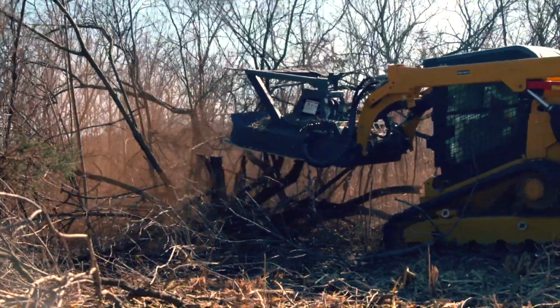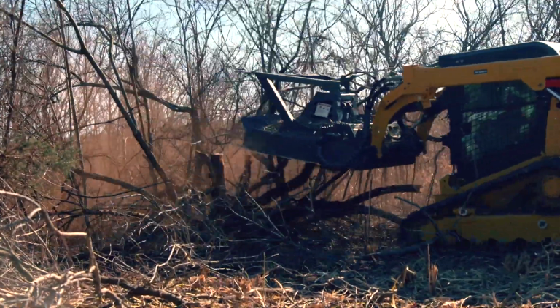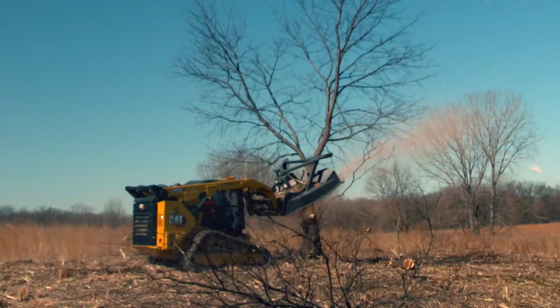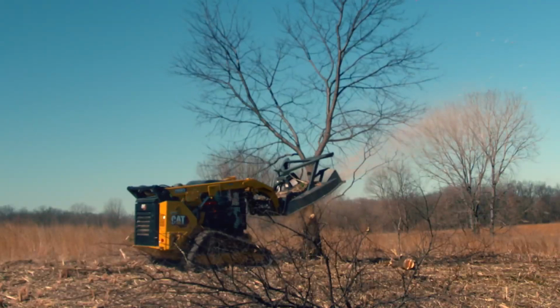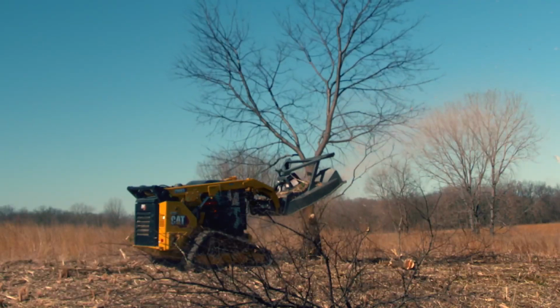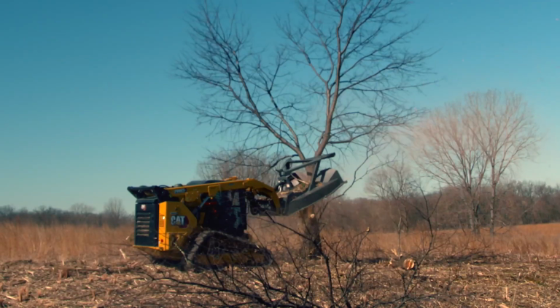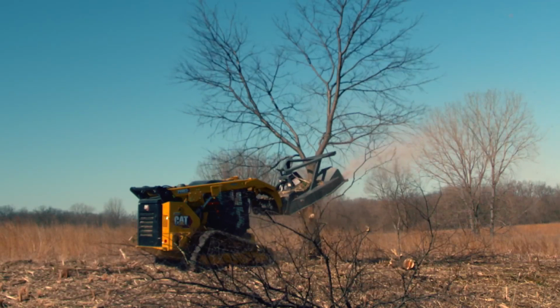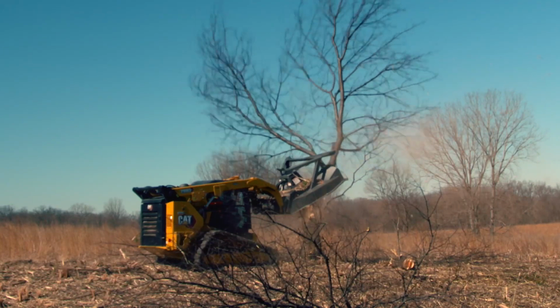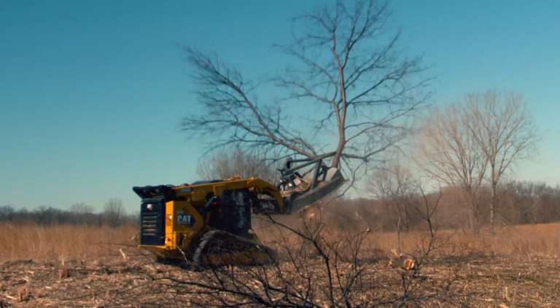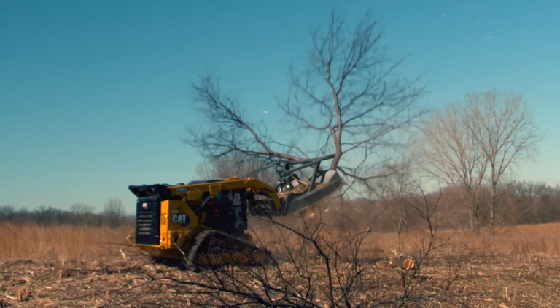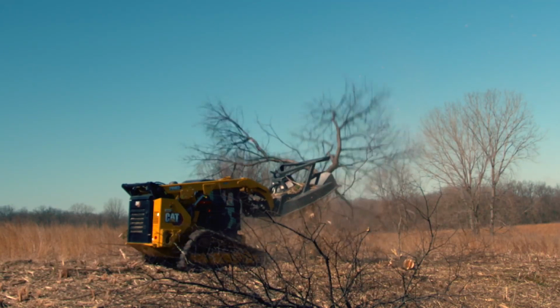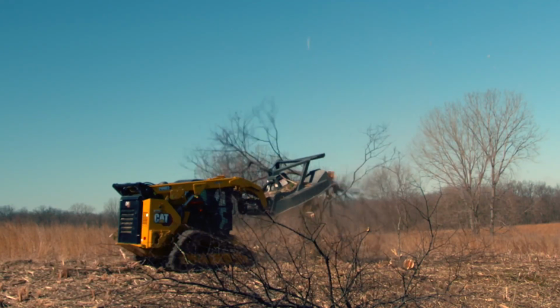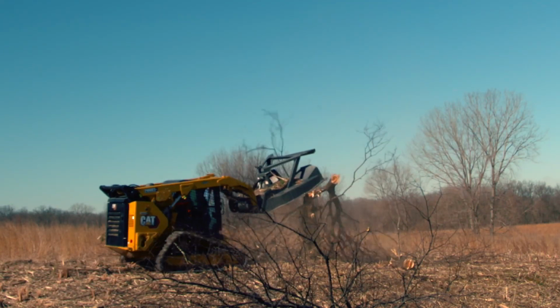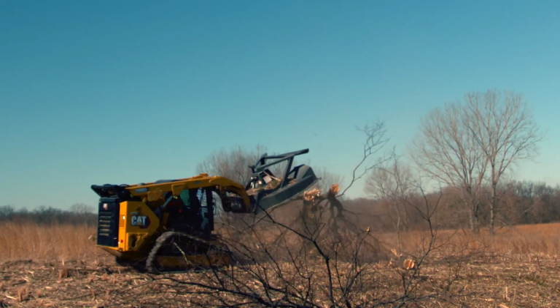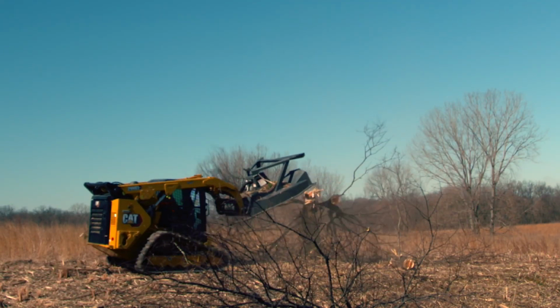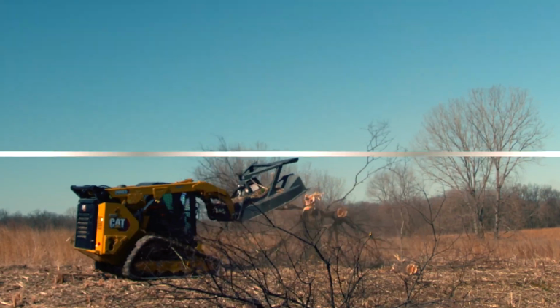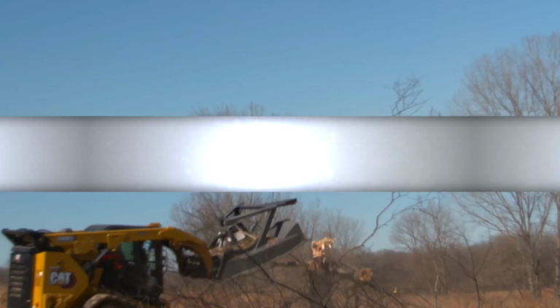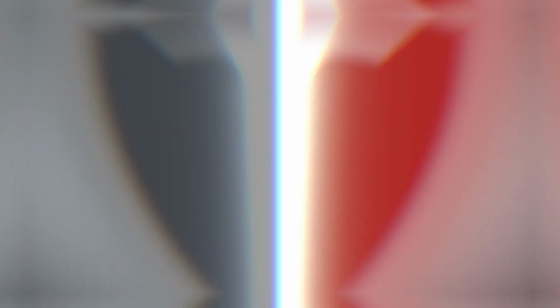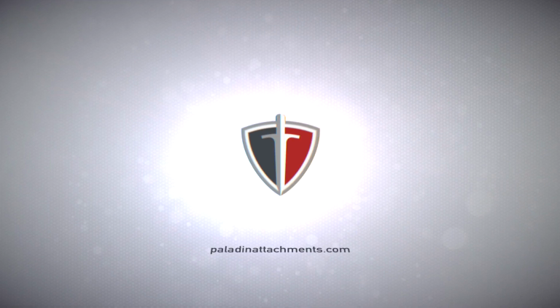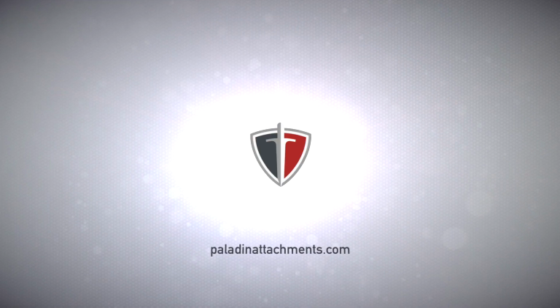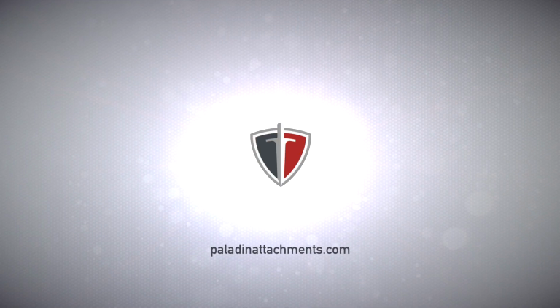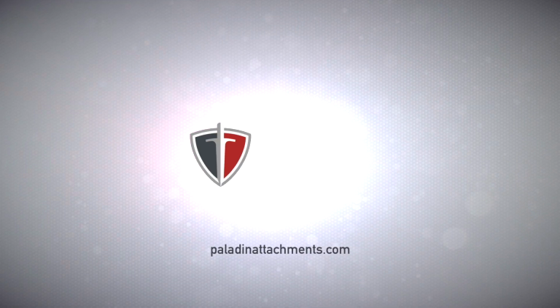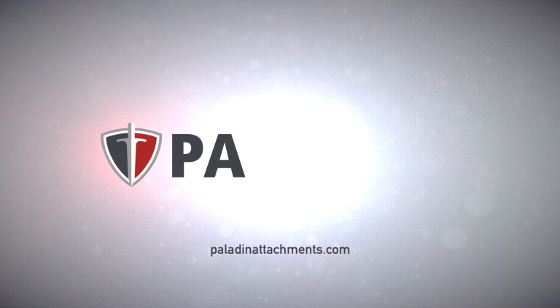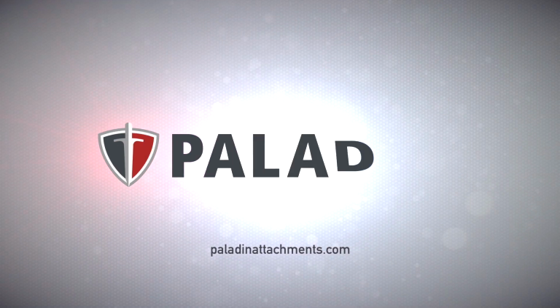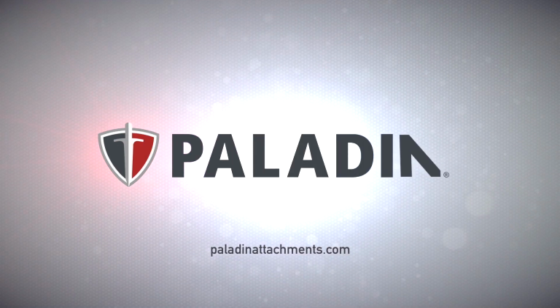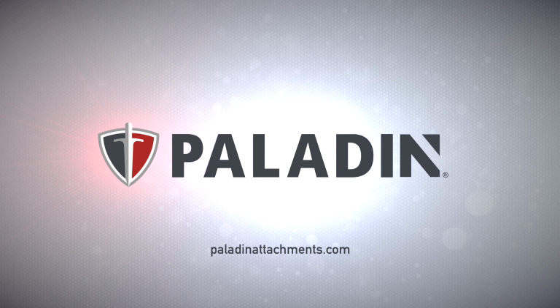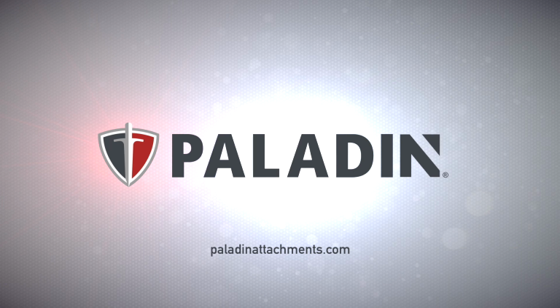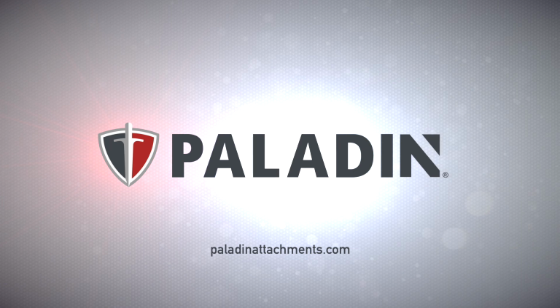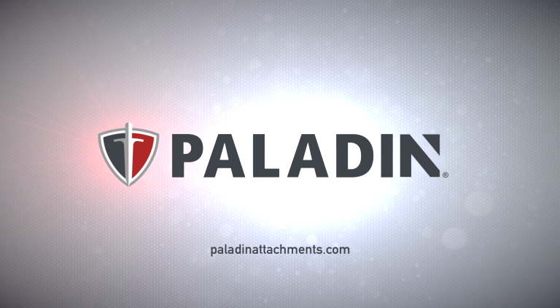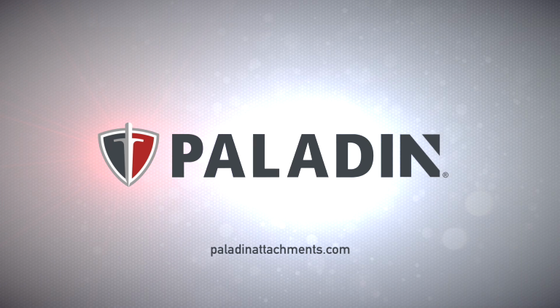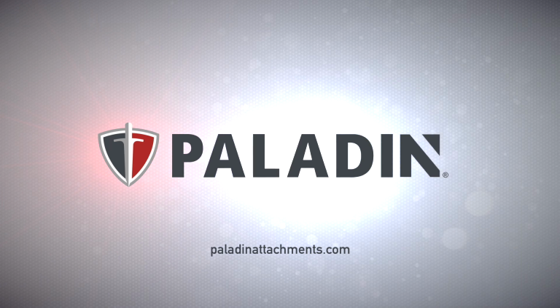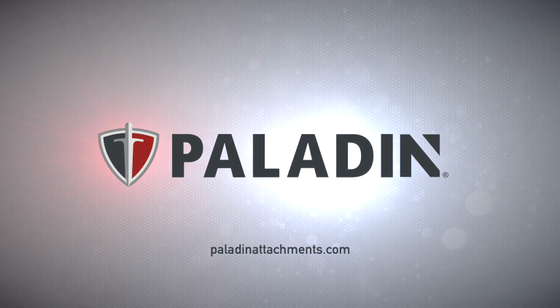To learn more about putting a Paladin Forestry Disc Mulcher on your machine, visit paladinattachments.com. Paladin — work with the best.